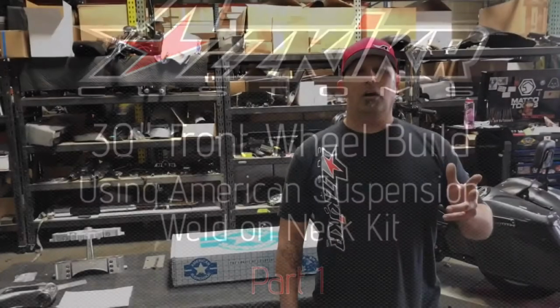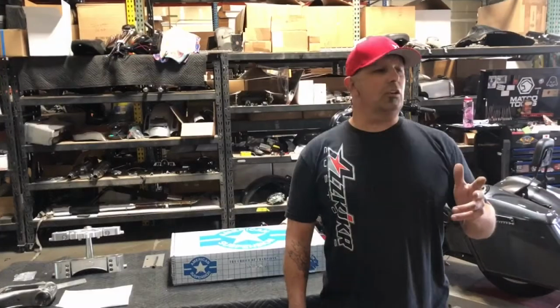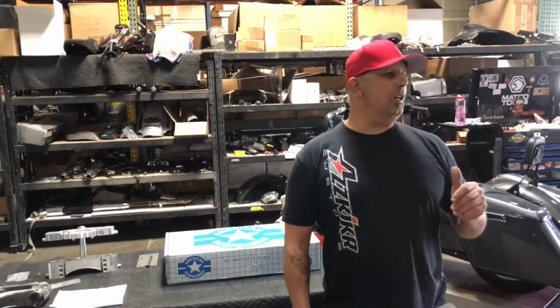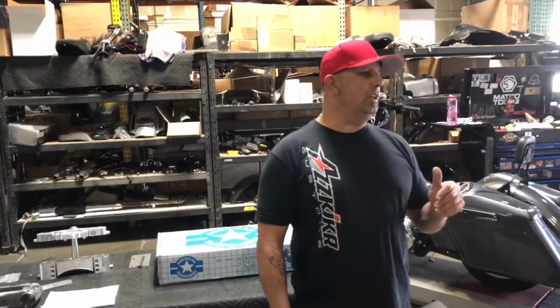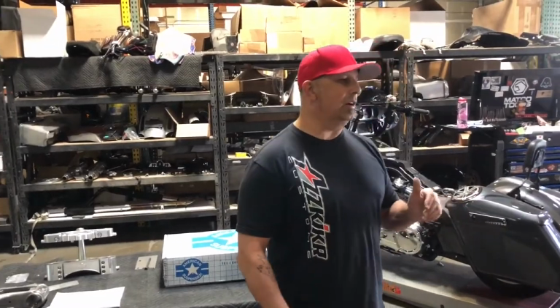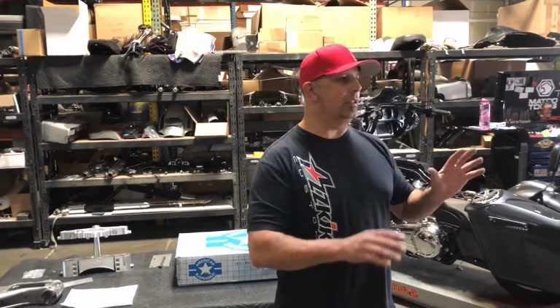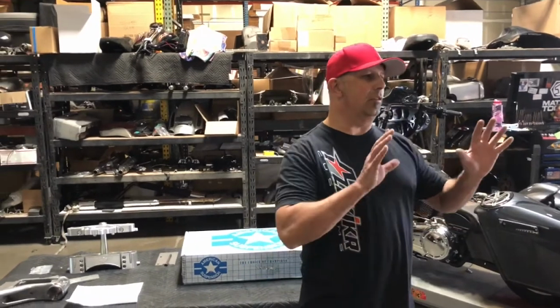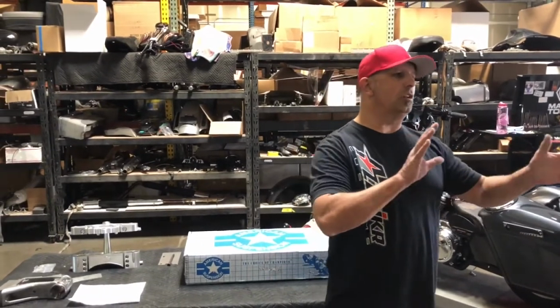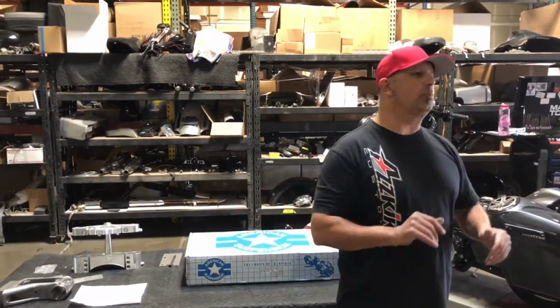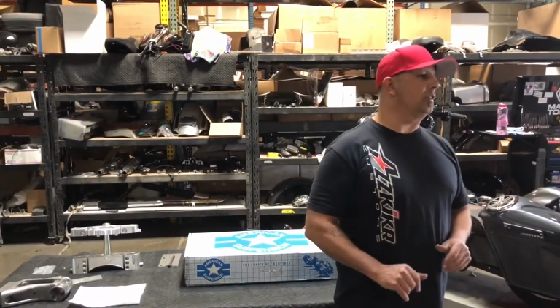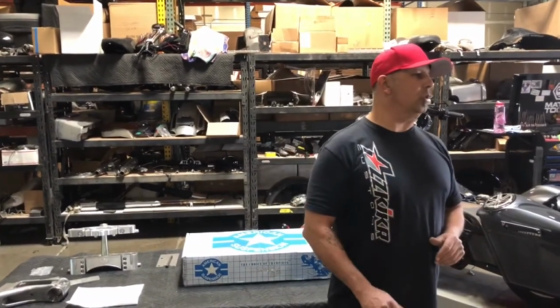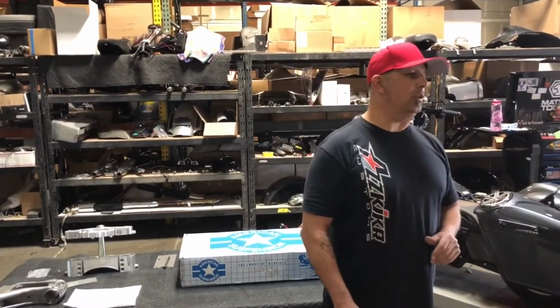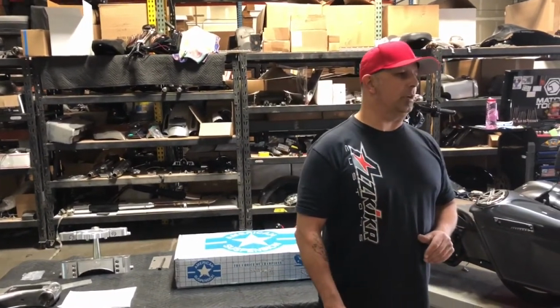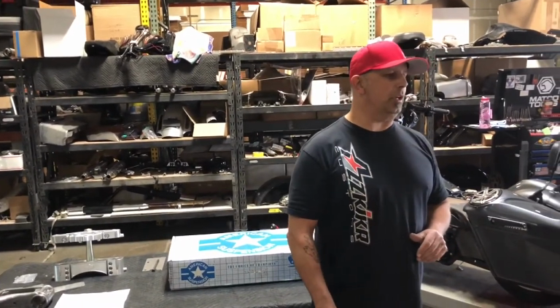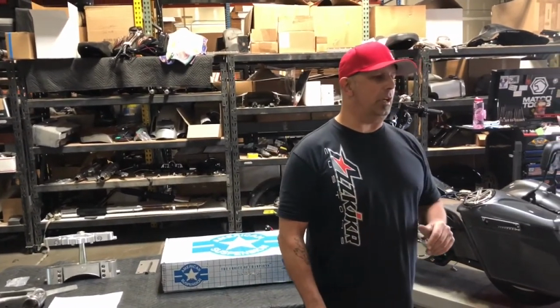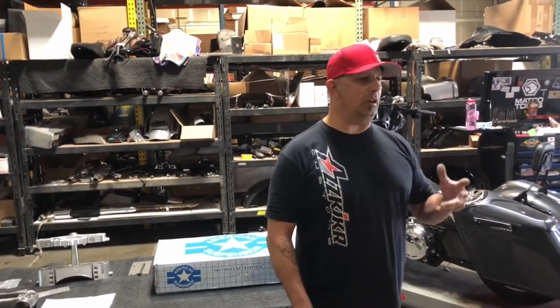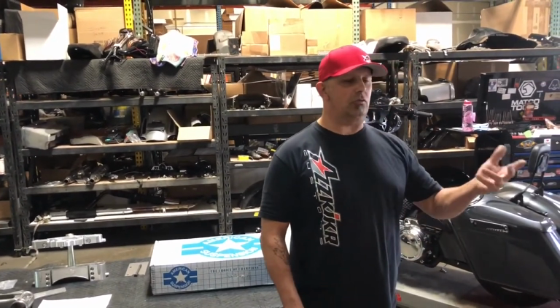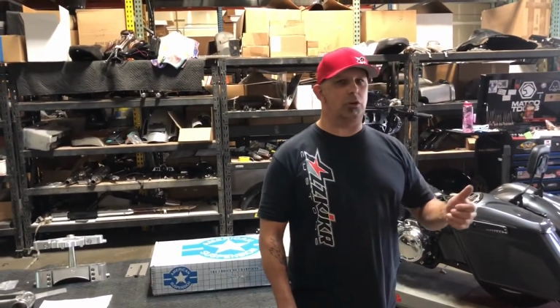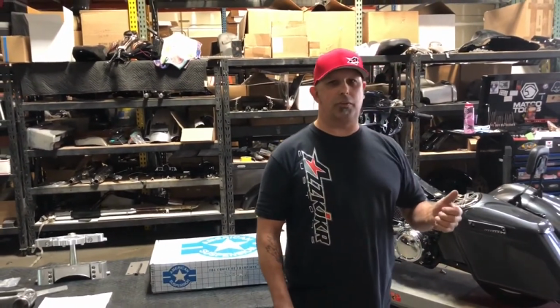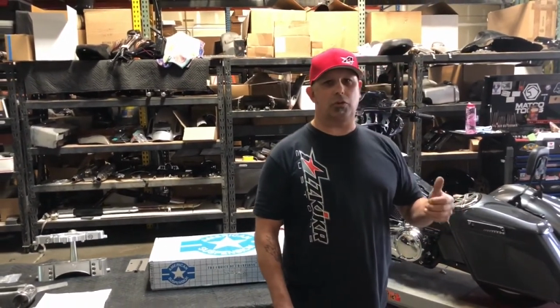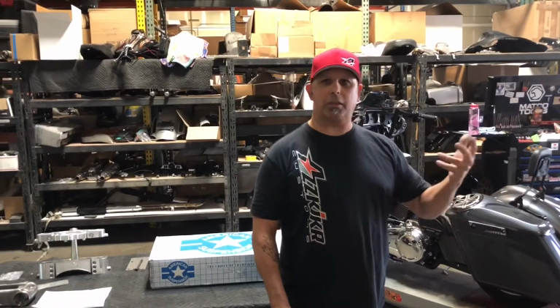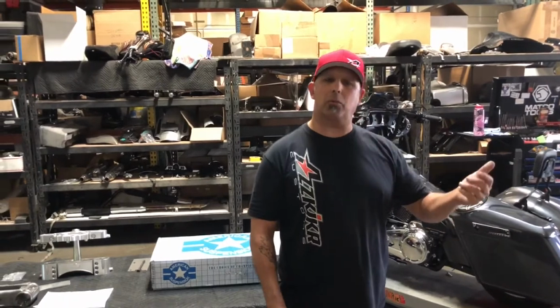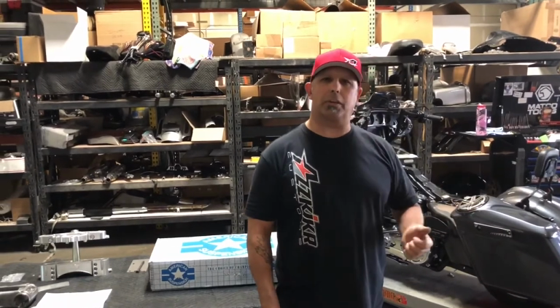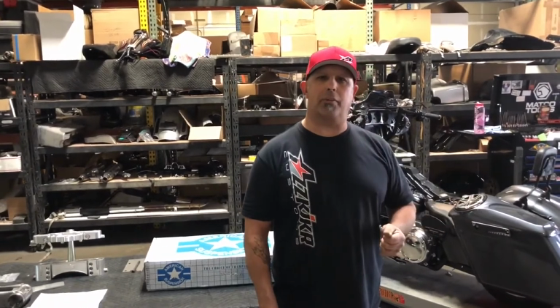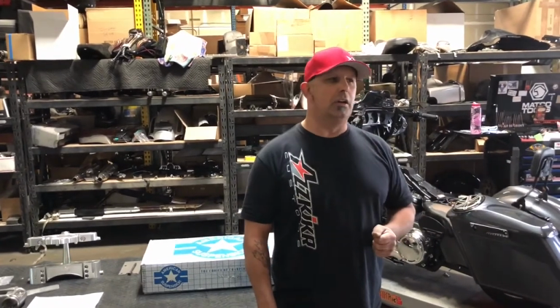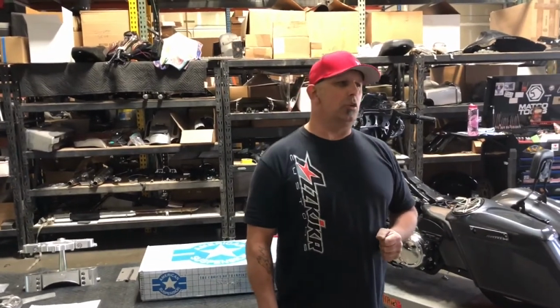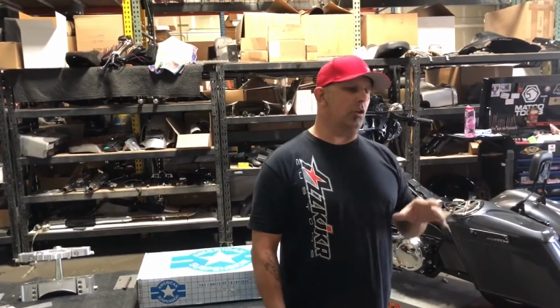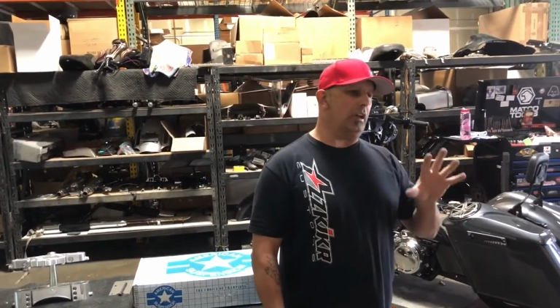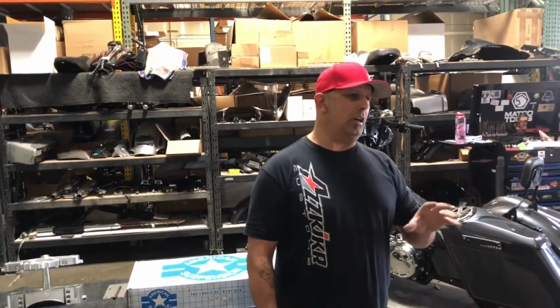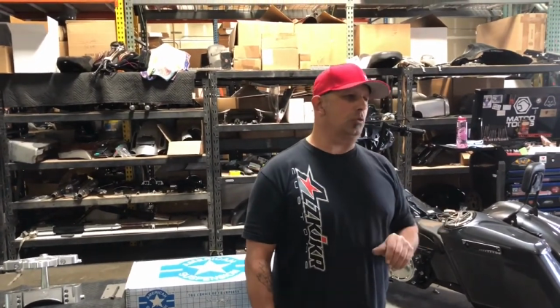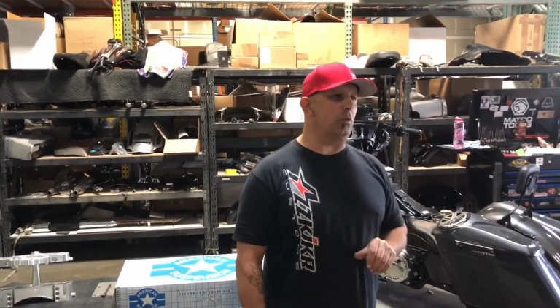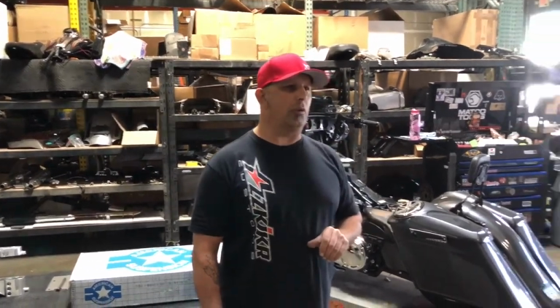All right, guys, we've gotten the front end stripped off of the Street Glide that we picked up the other day. Yesterday we were doing a video talking about the bike we picked up out of New Mexico. It had the 23 on the front.